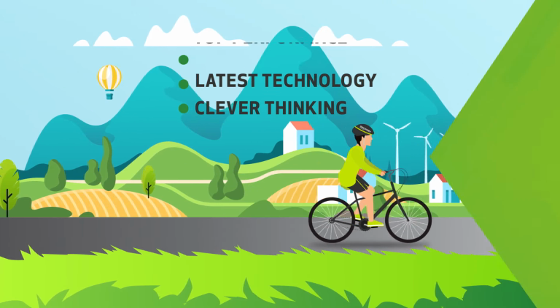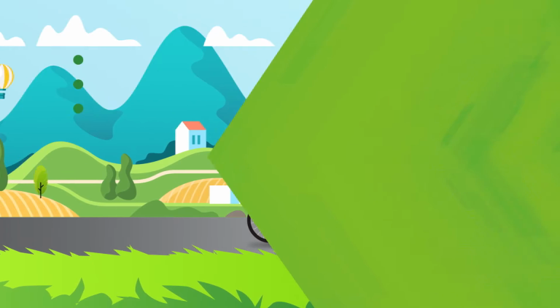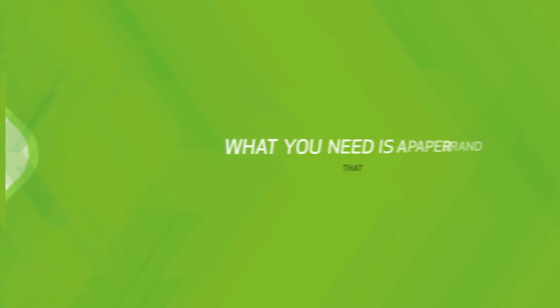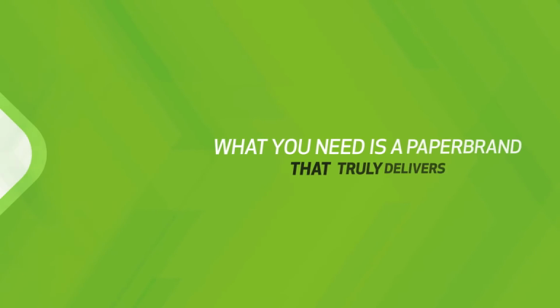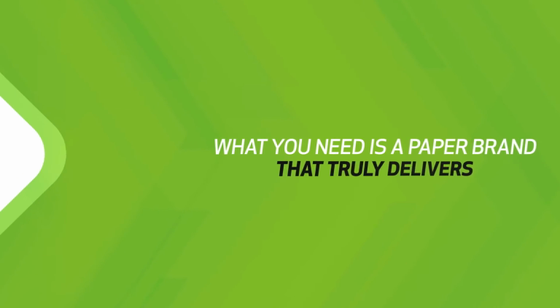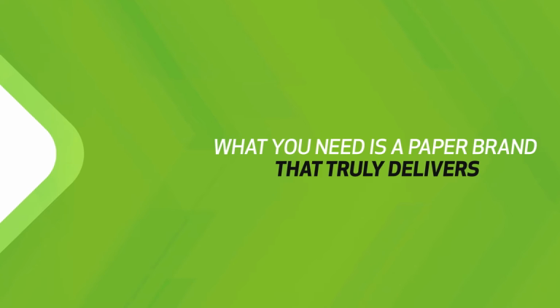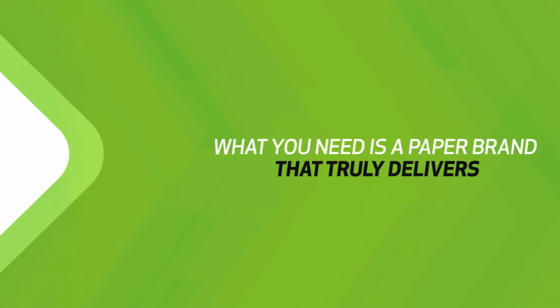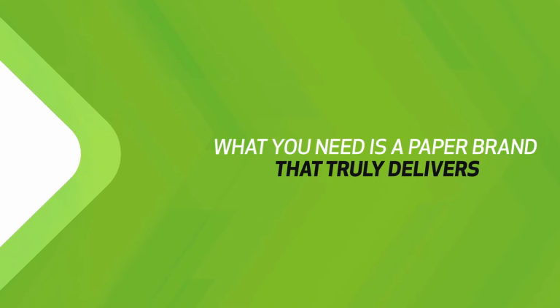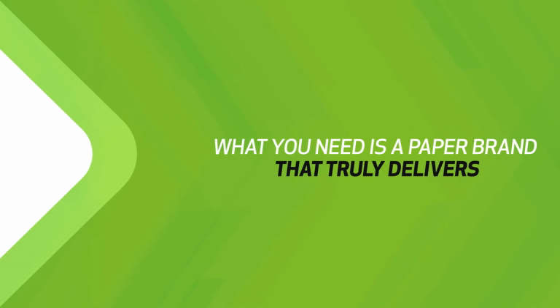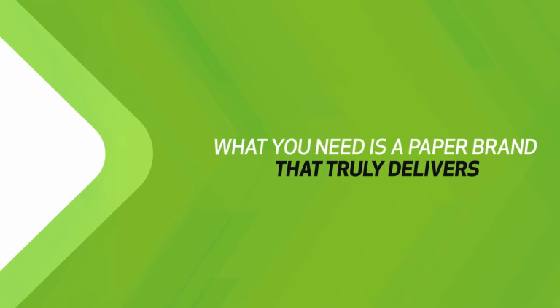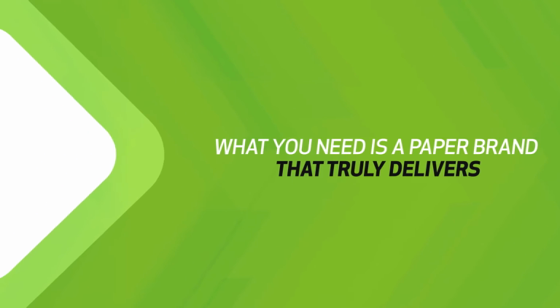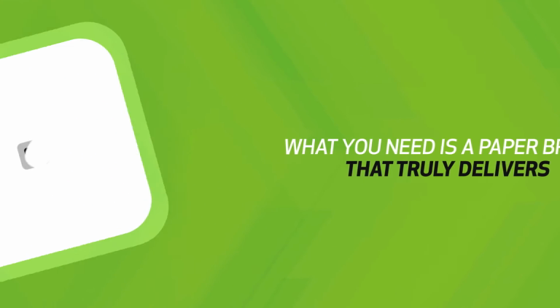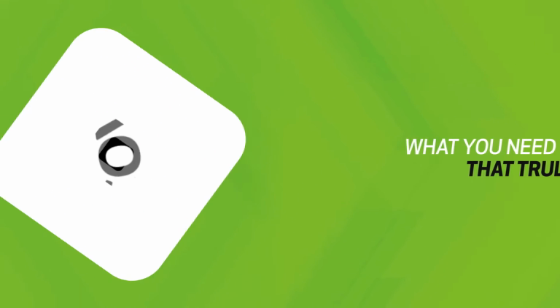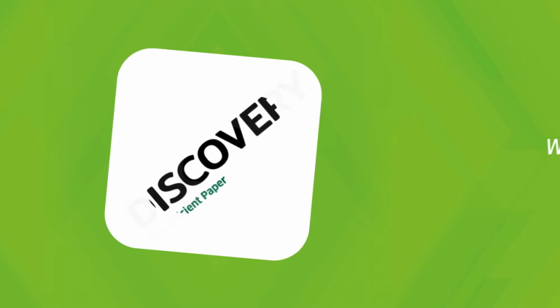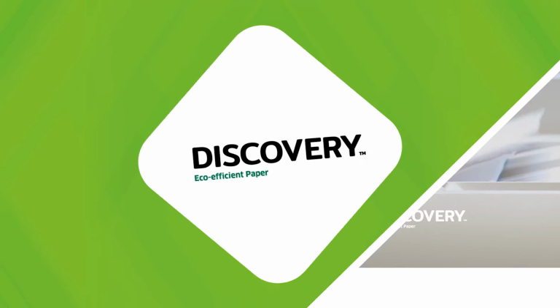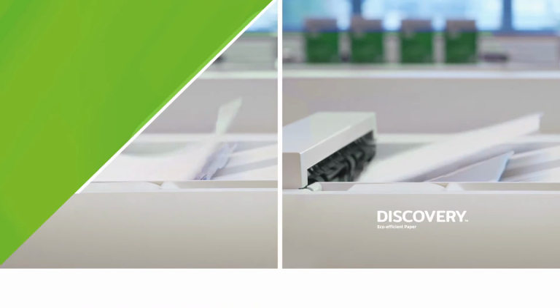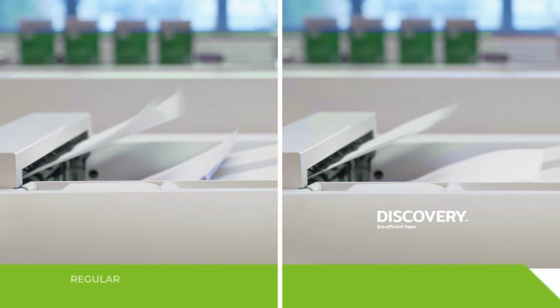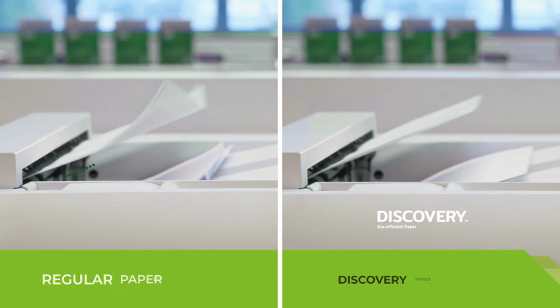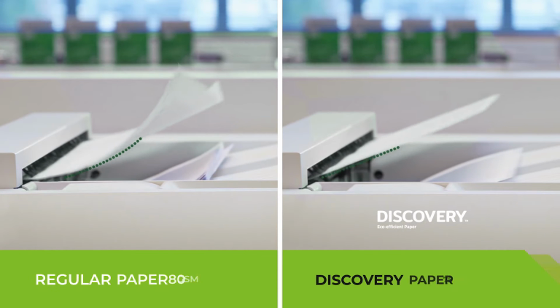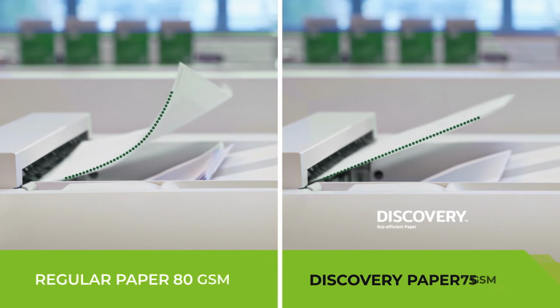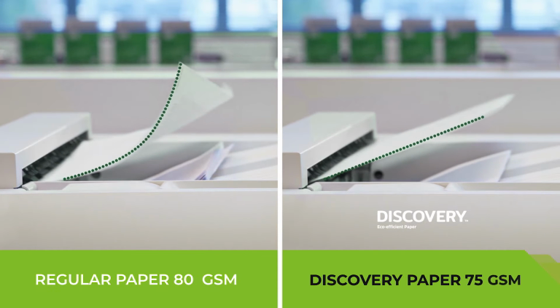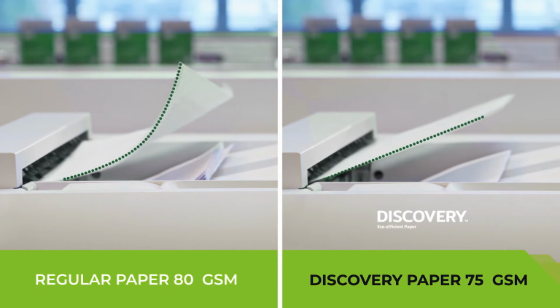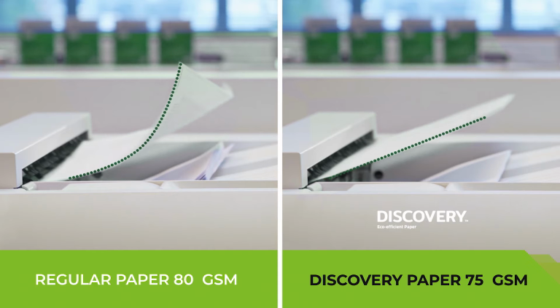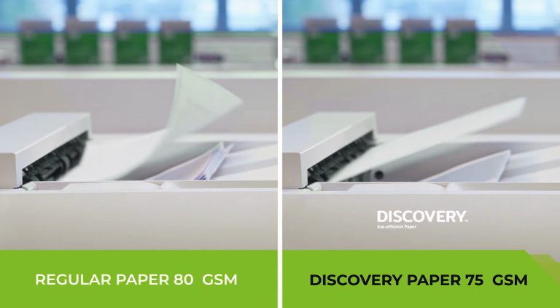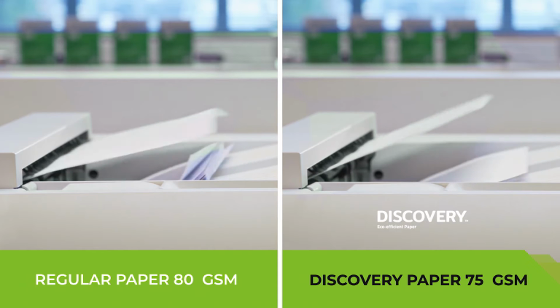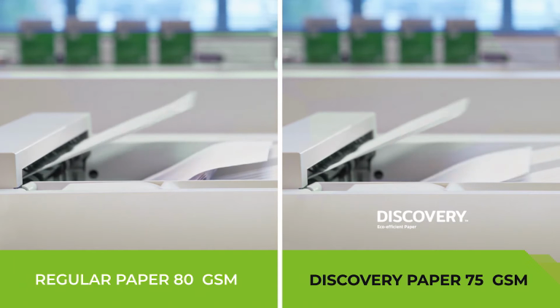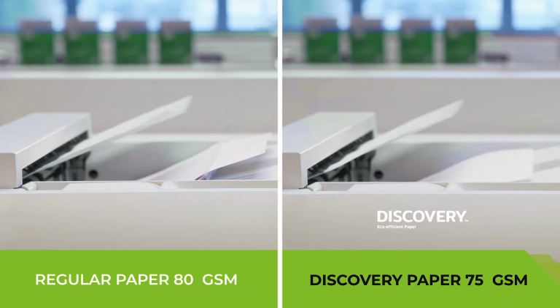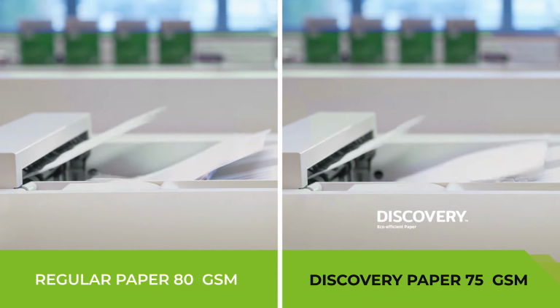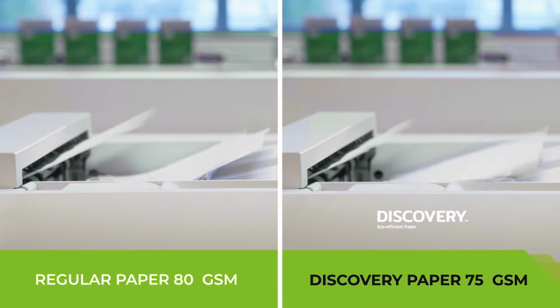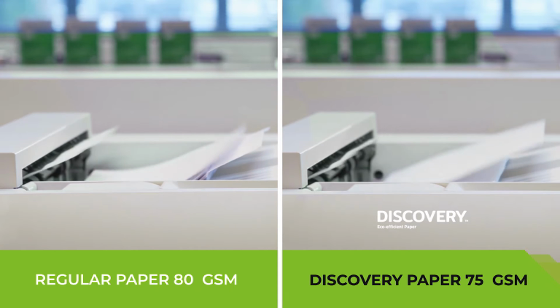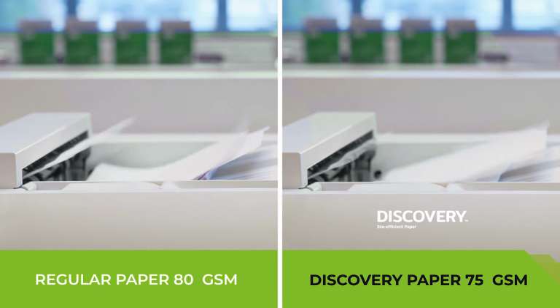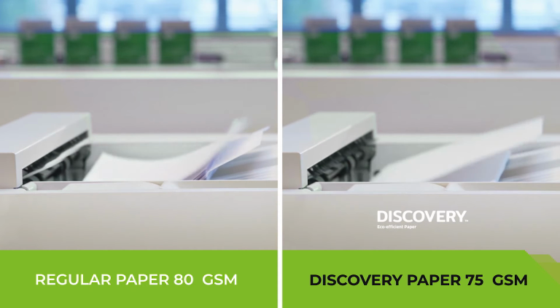What you need is a paper brand that truly delivers. Discovery Office Paper has been specially designed for high-volume printing, focusing on top performance with any equipment.